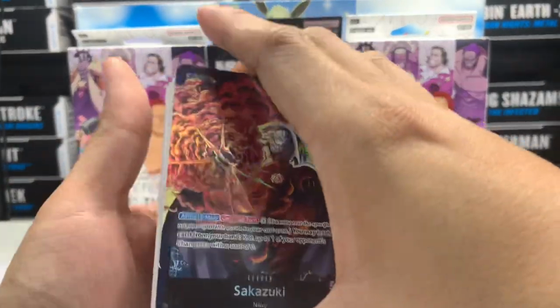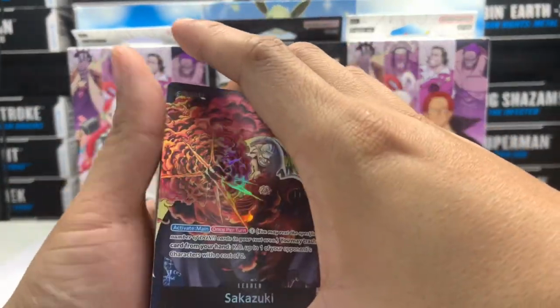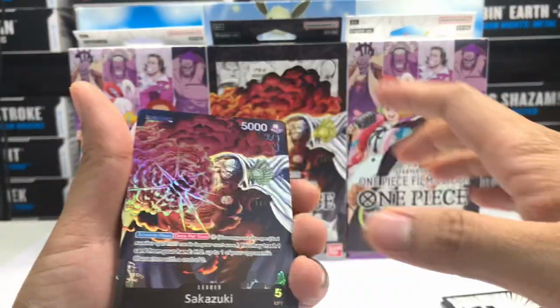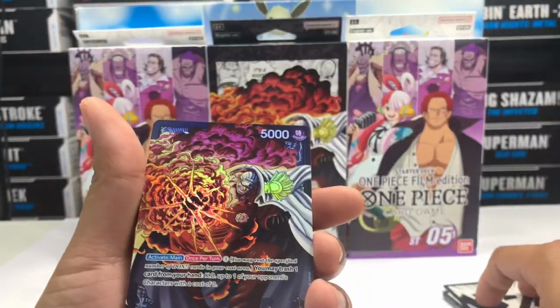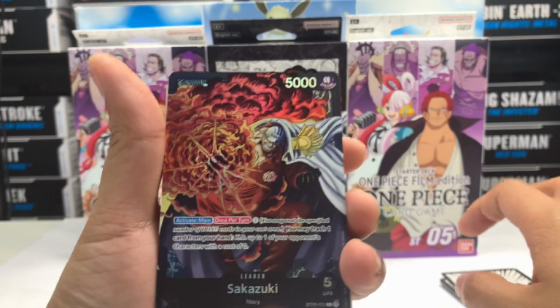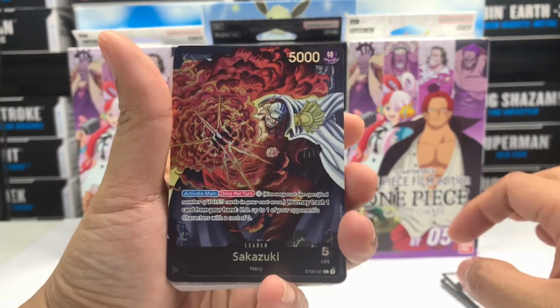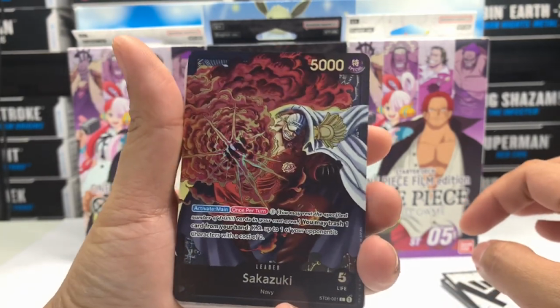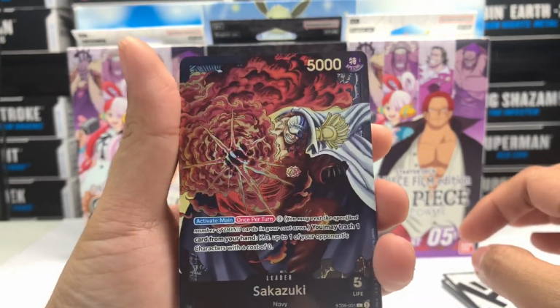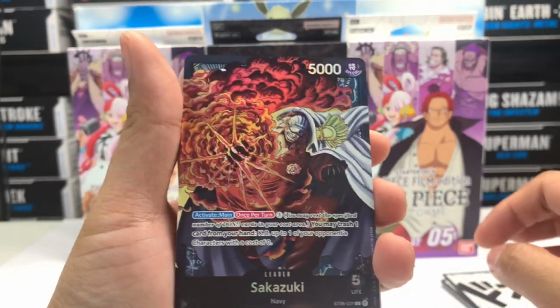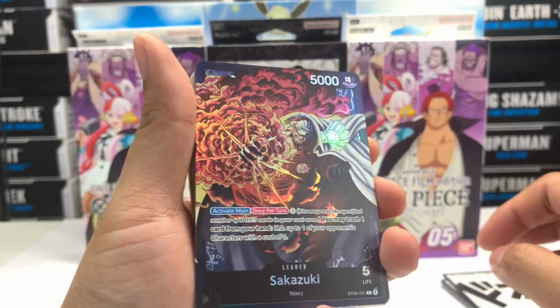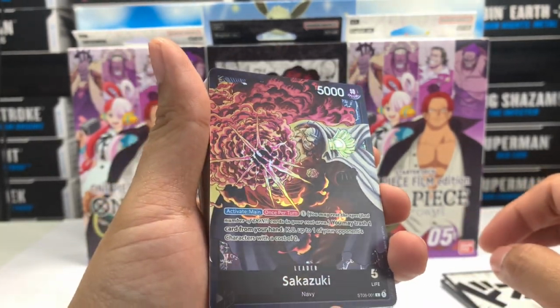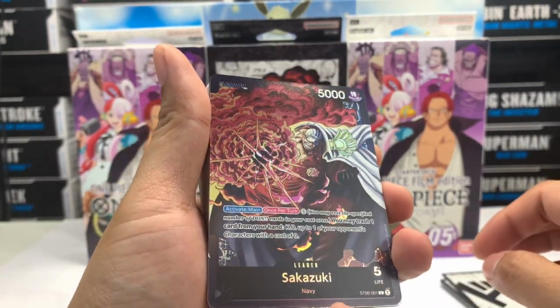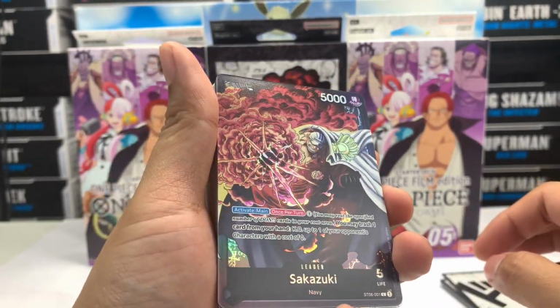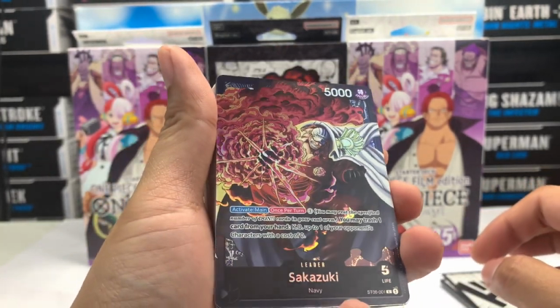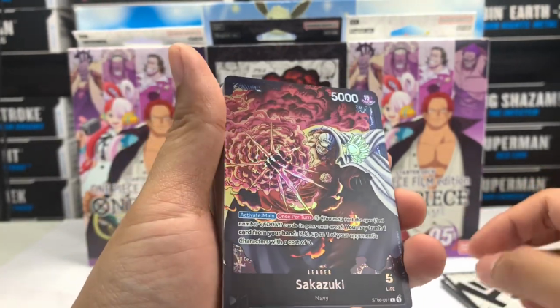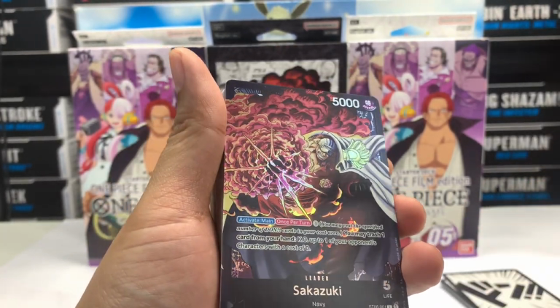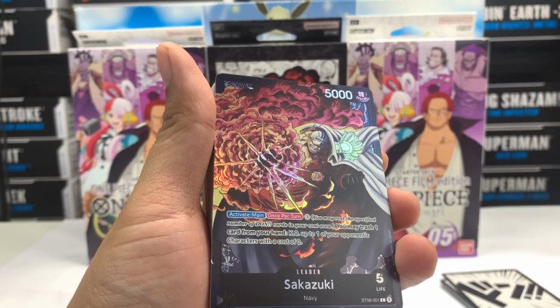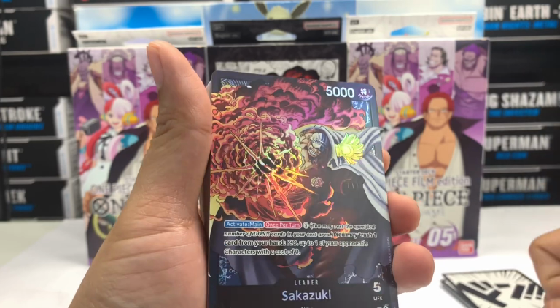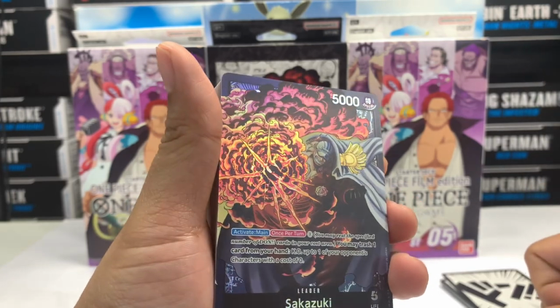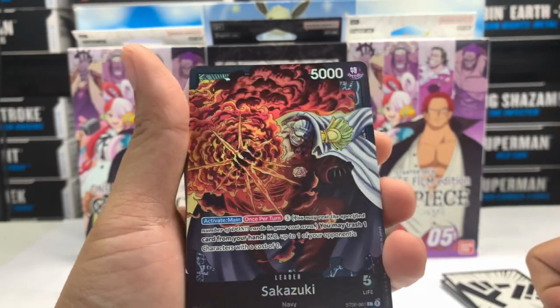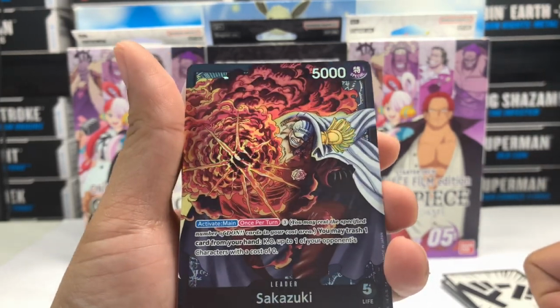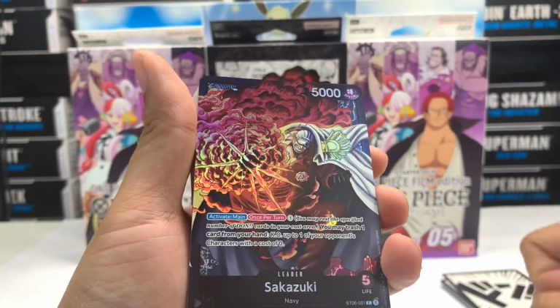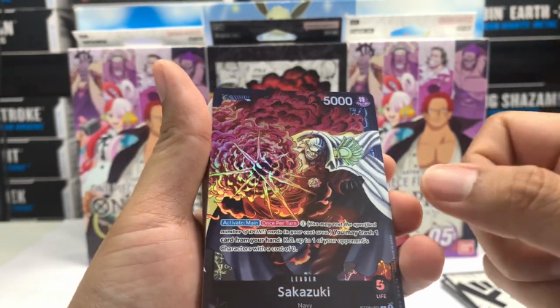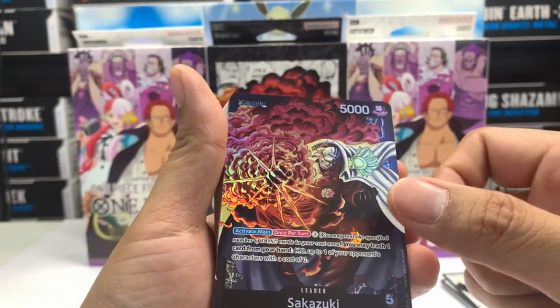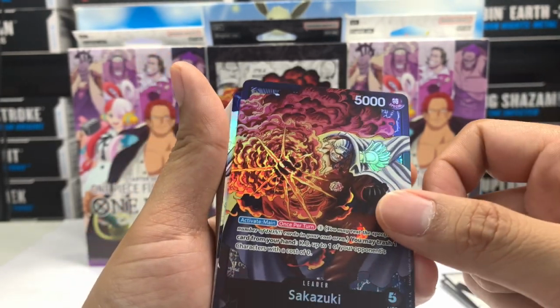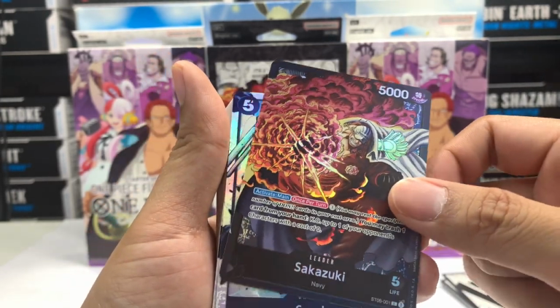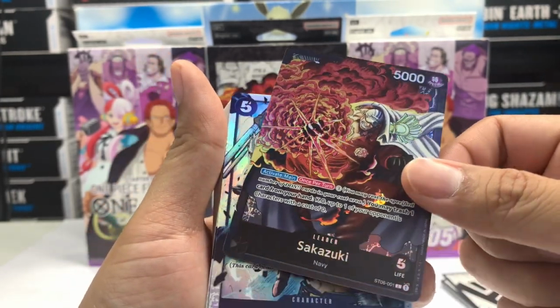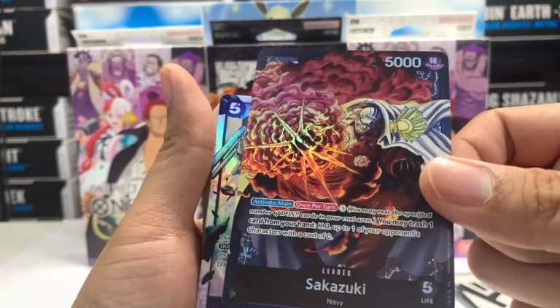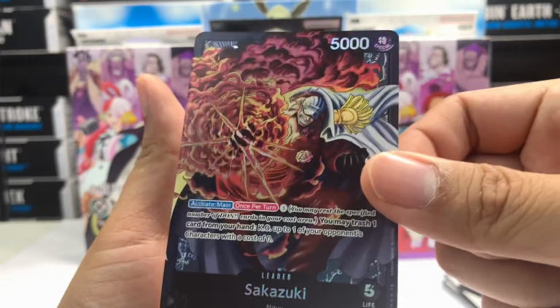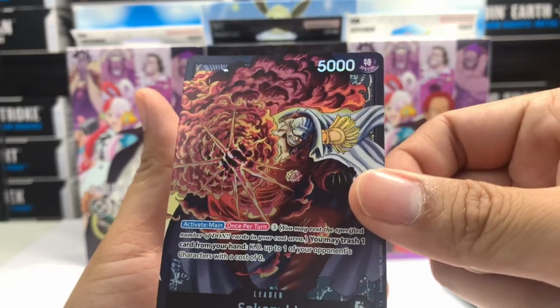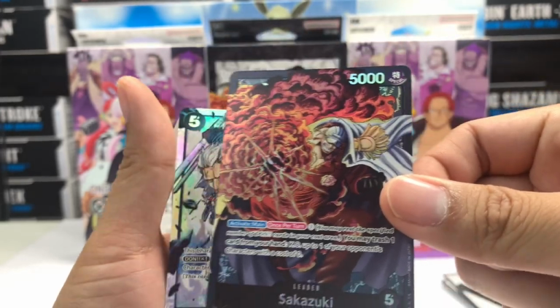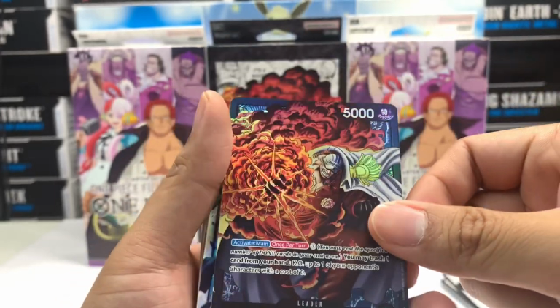We got a foil Akinu right here. It's not etched — it's just a plain foil card. The quality of this card is nice. This is the leader card that they were talking about — leader card, Akinu.